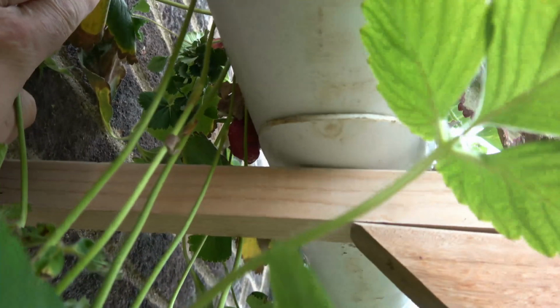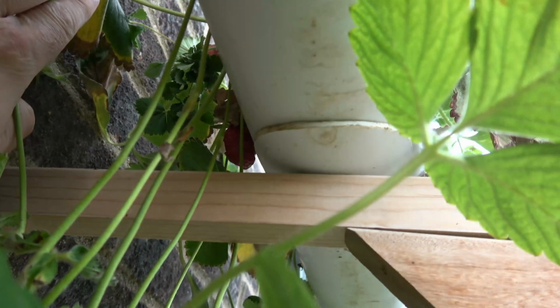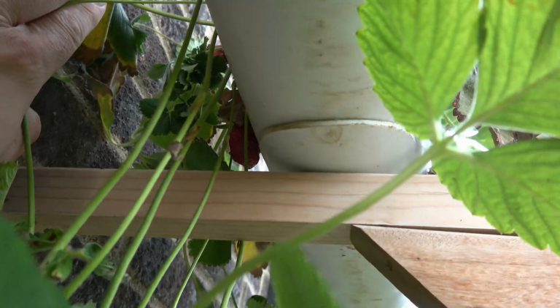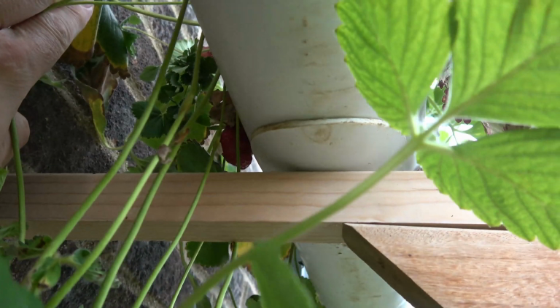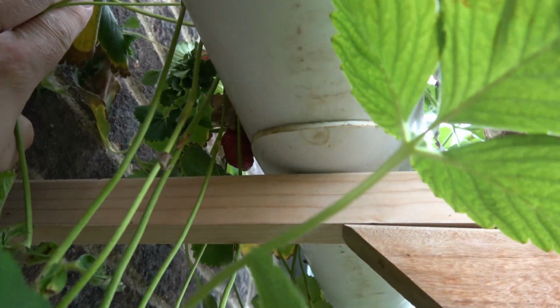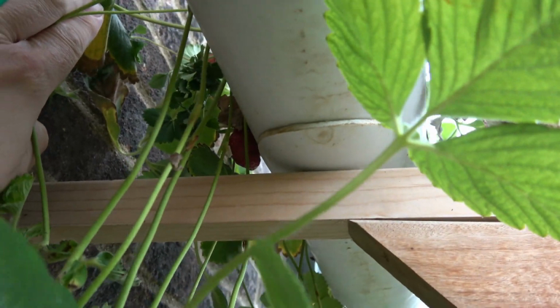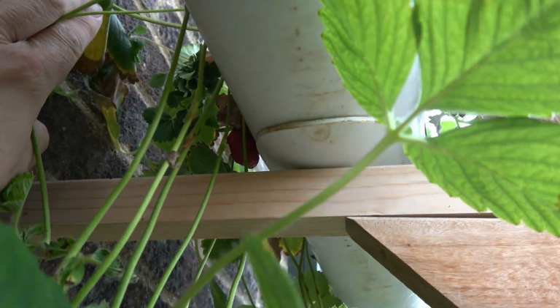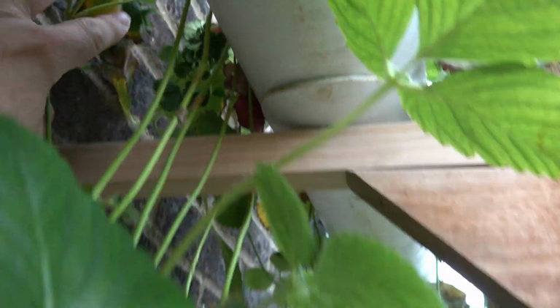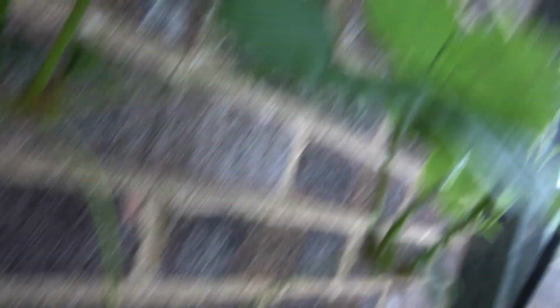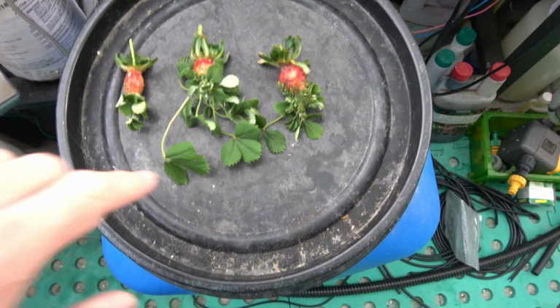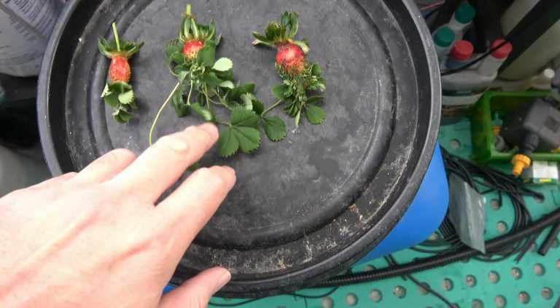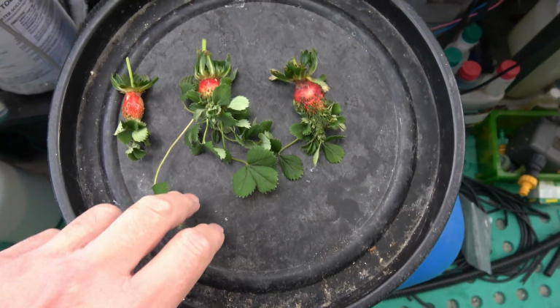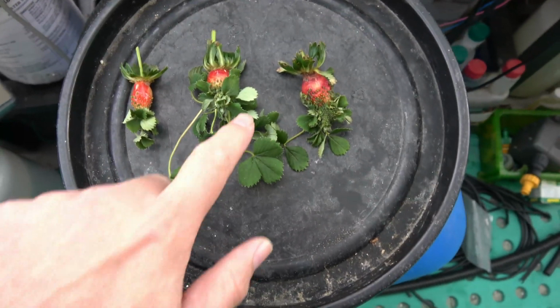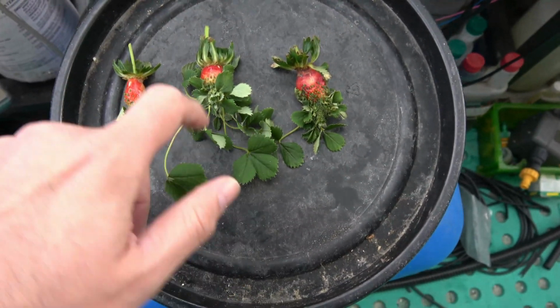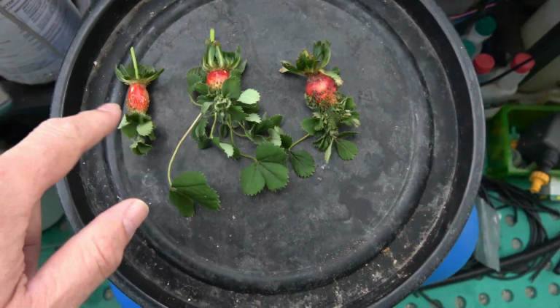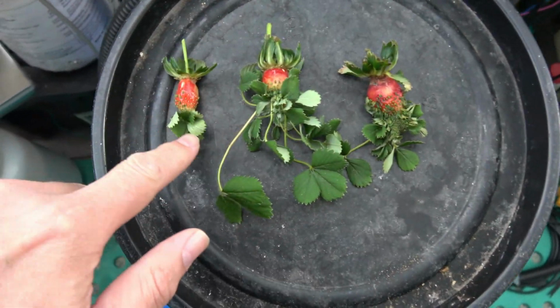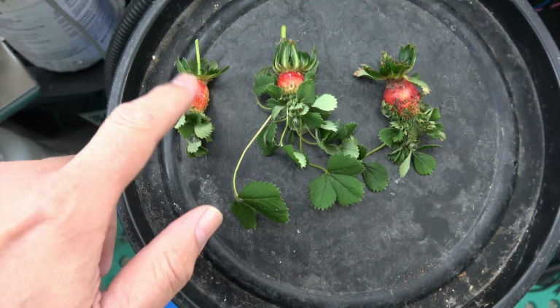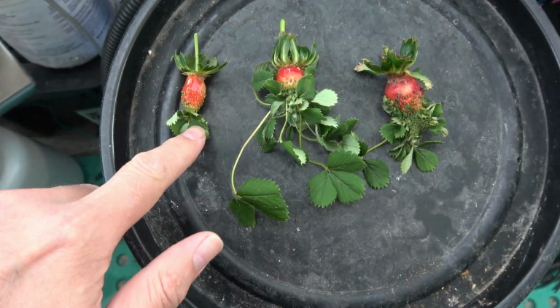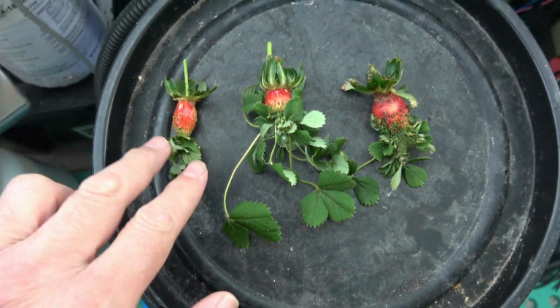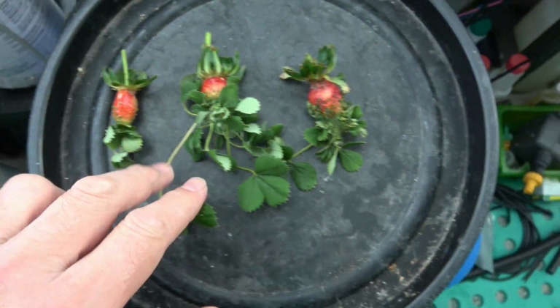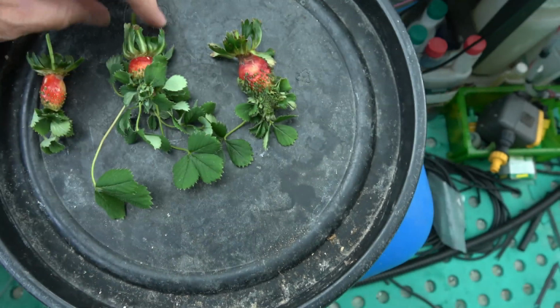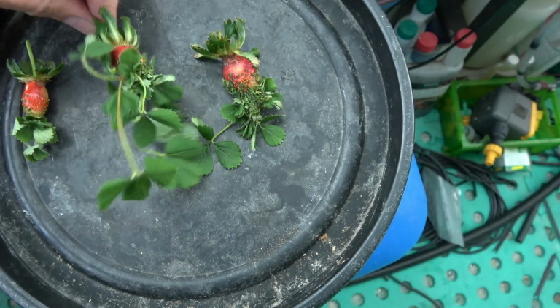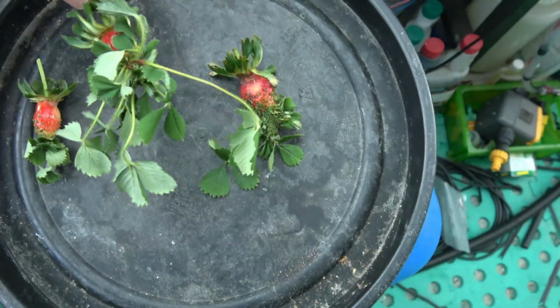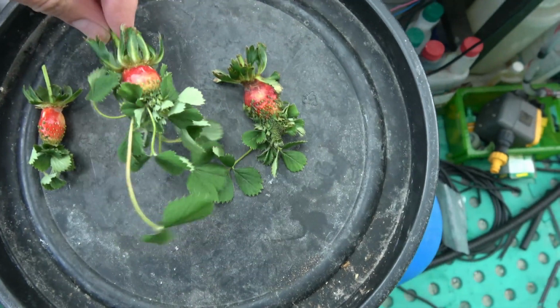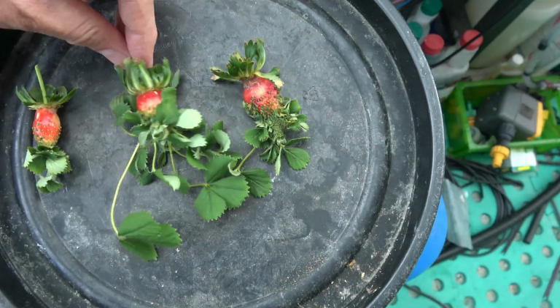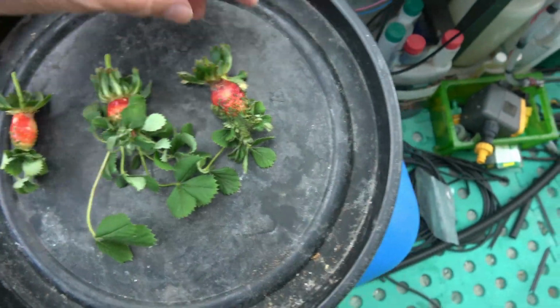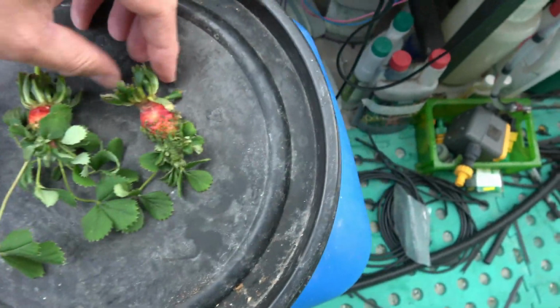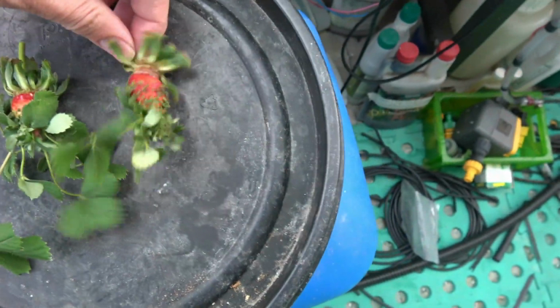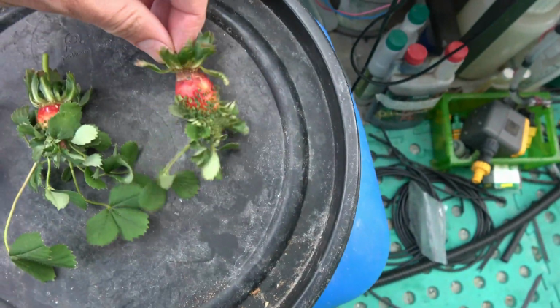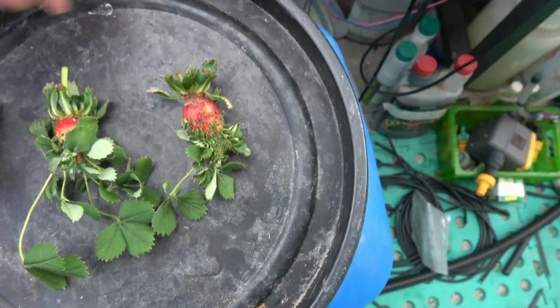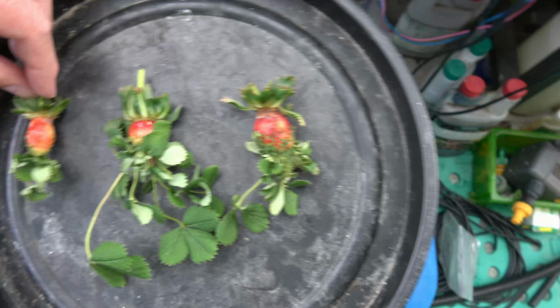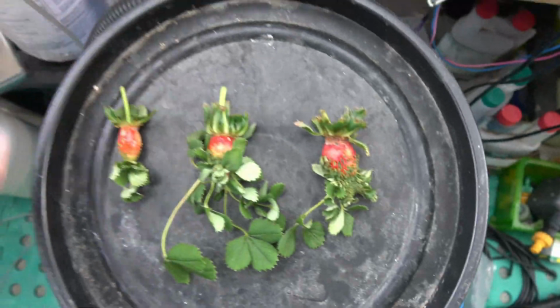I might nip that one off and get a better look at it. So it wasn't just an extra one that I found, it was an extra two — so I nipped all three of them off, but they've all done the same thing, and it's only one species of strawberry.